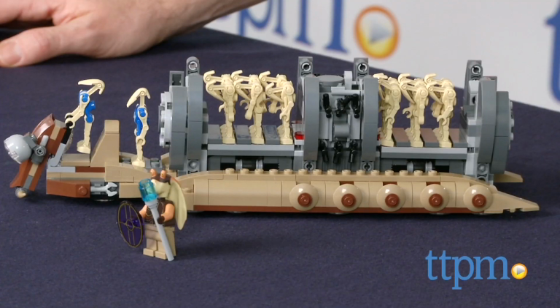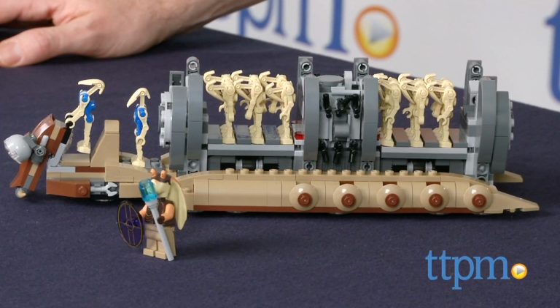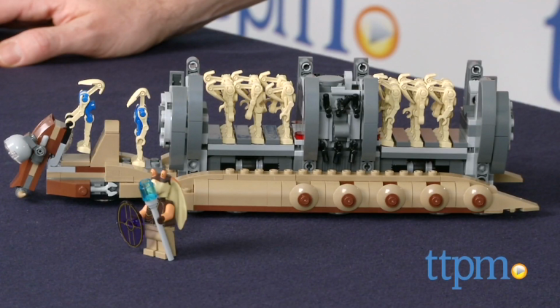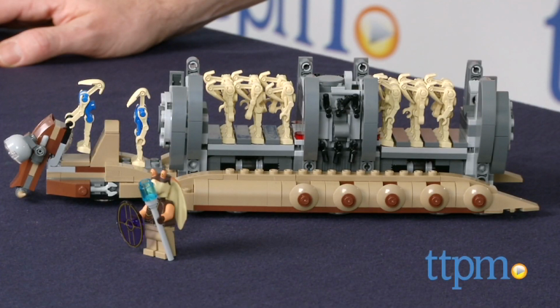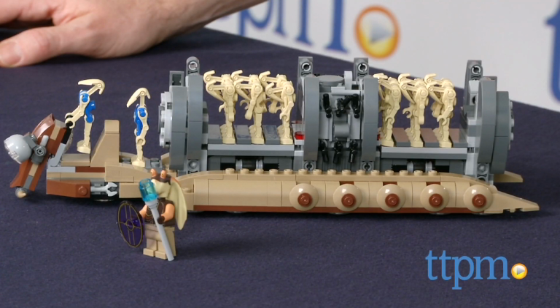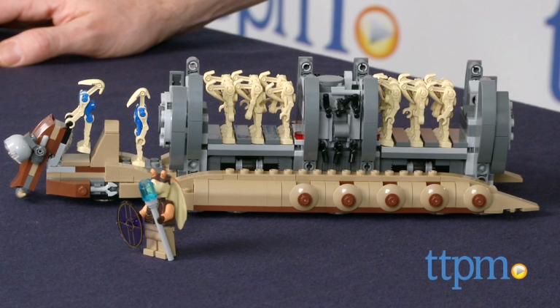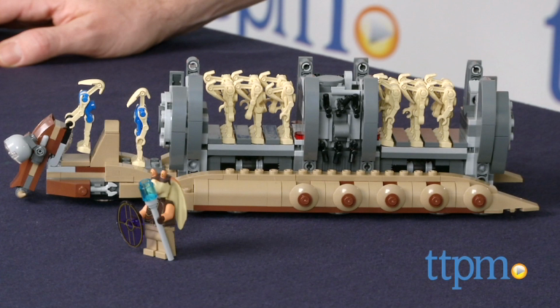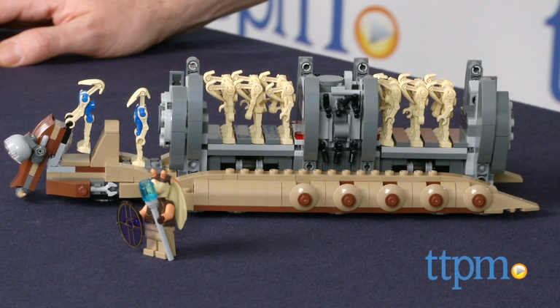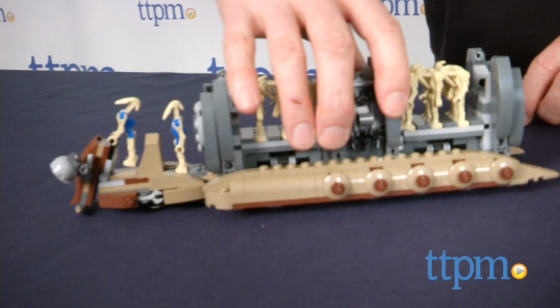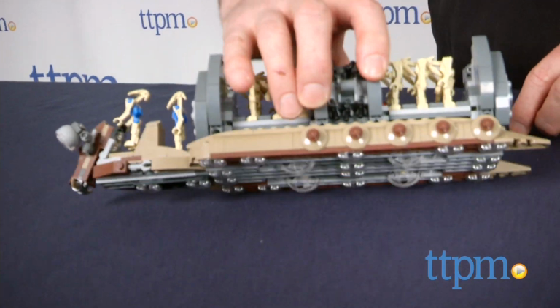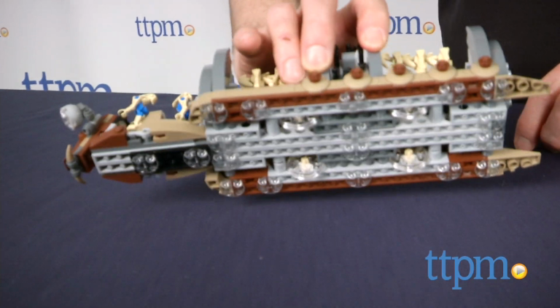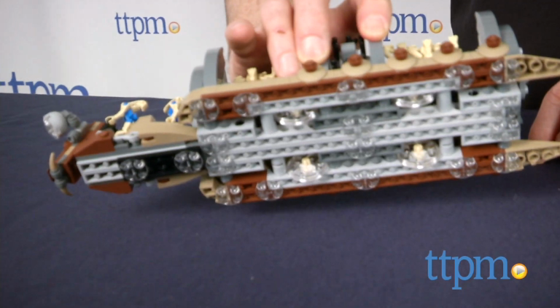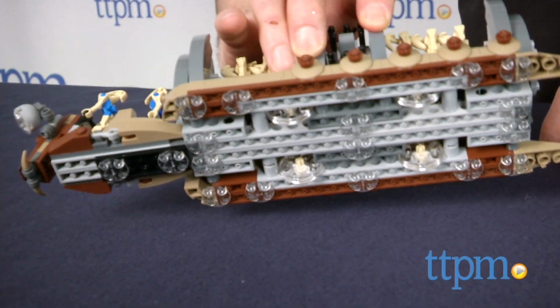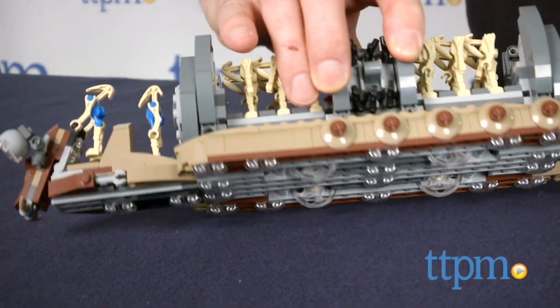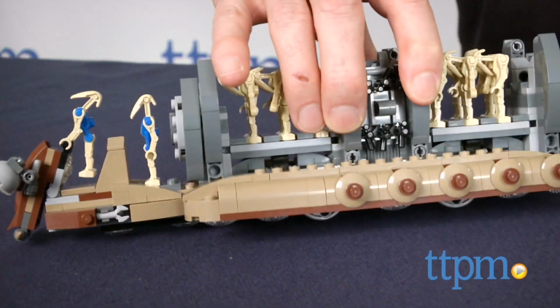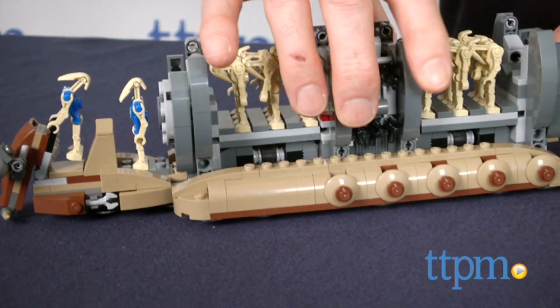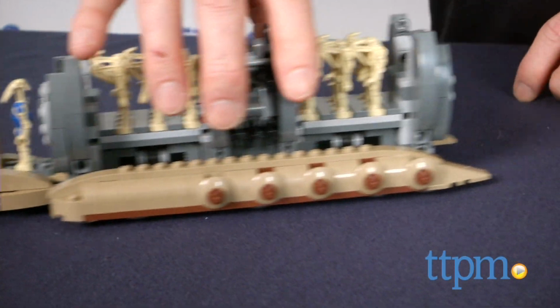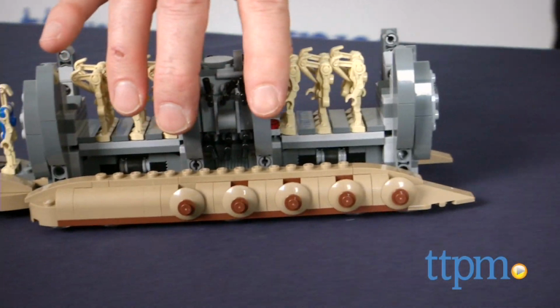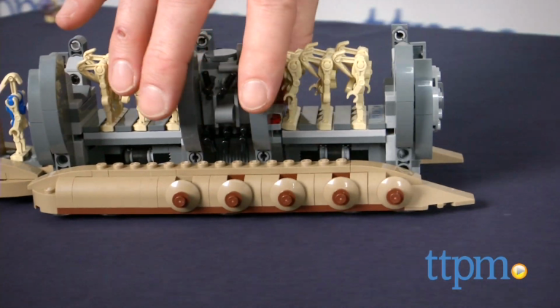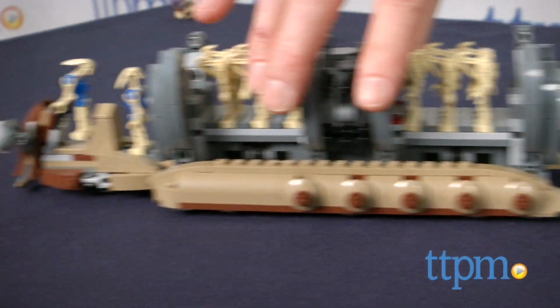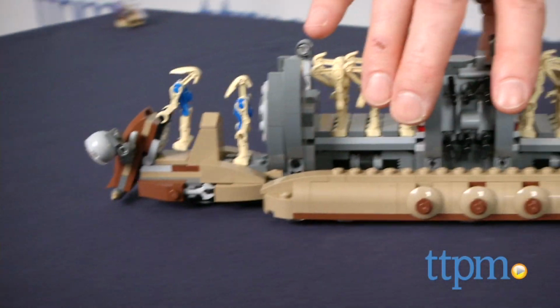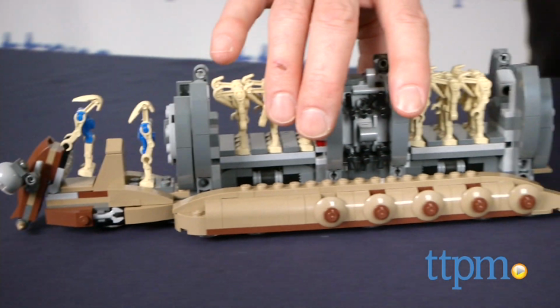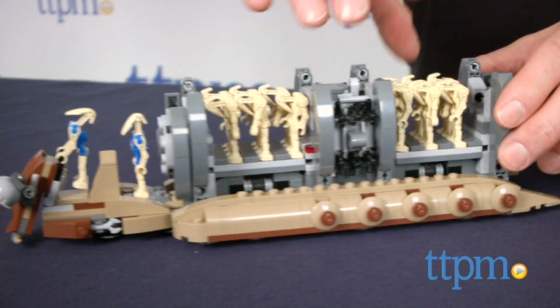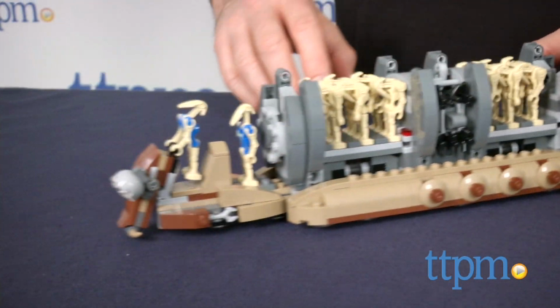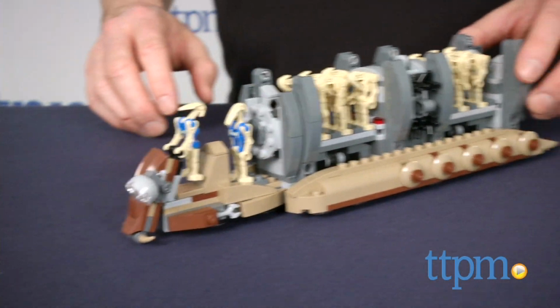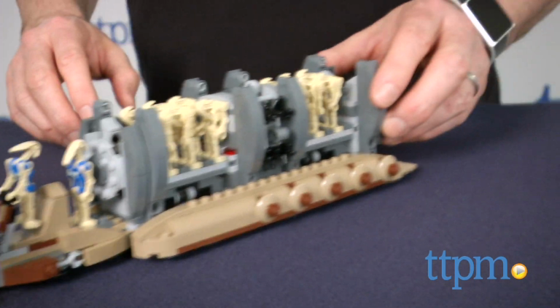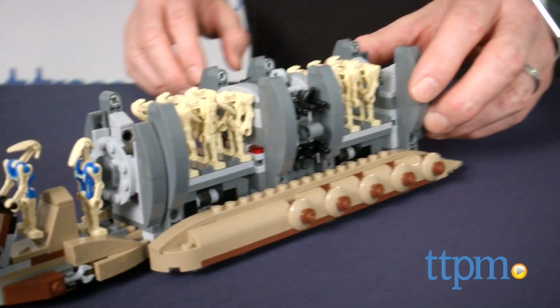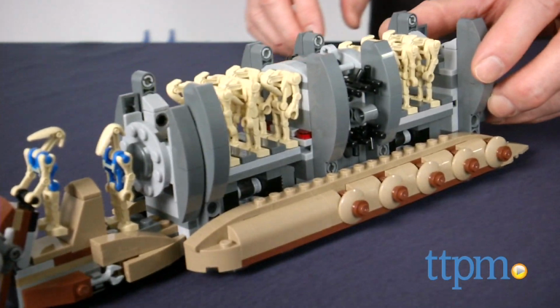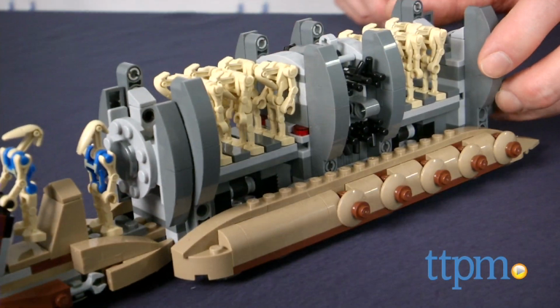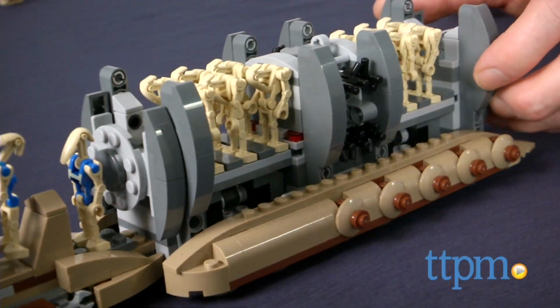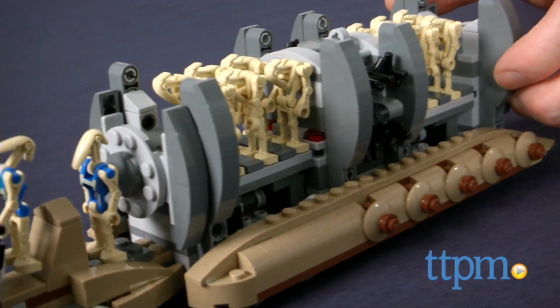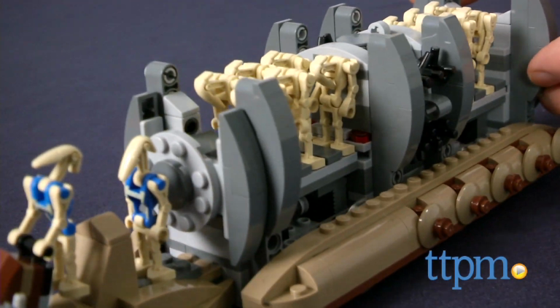This is a 565-piece set that builds a Battle Droid Troop Carrier vehicle and comes with 15 minifigures. The minifigures include a Gungan warrior, two pilot battle droids, and 12 battle droids.